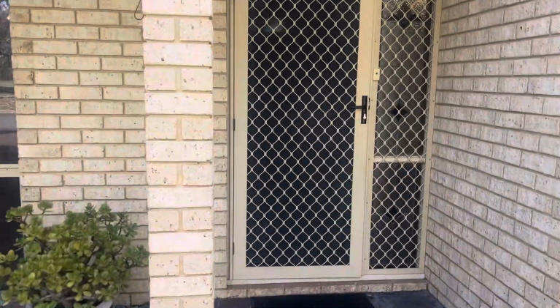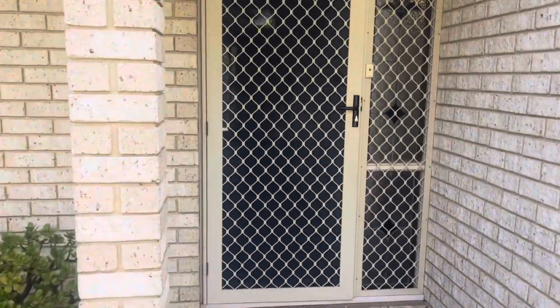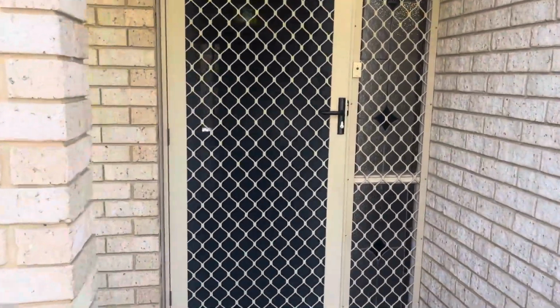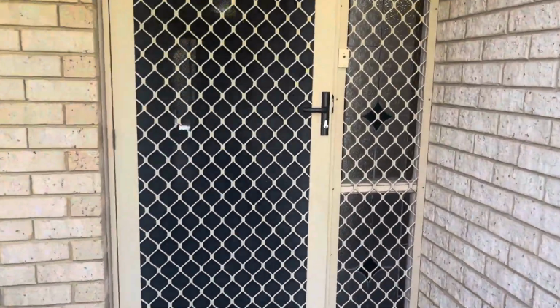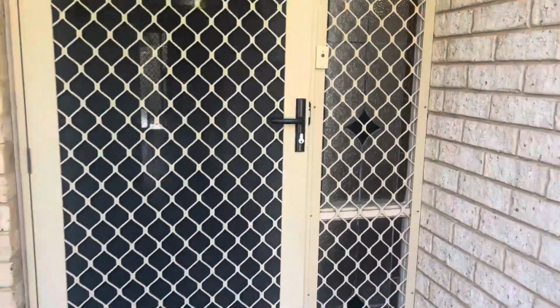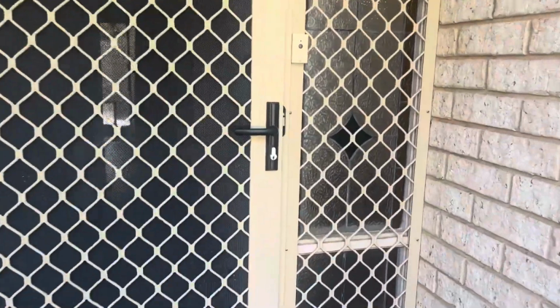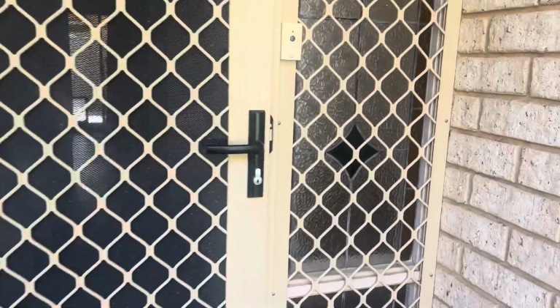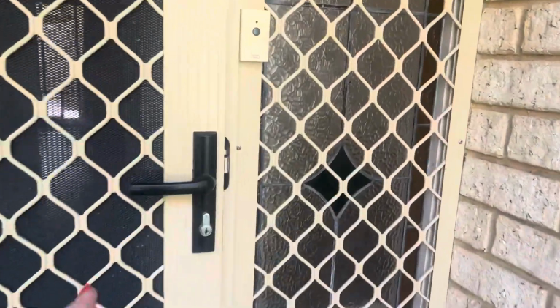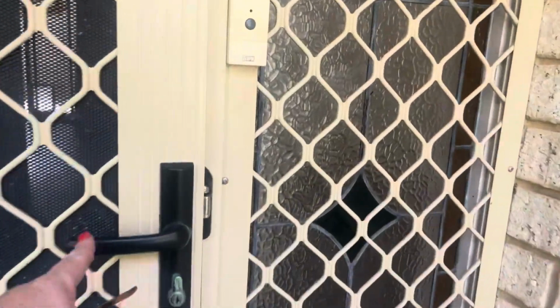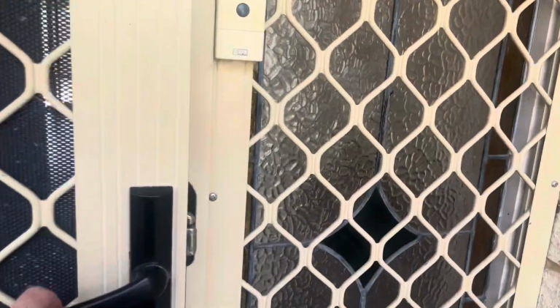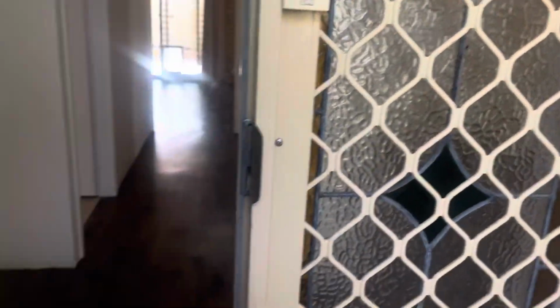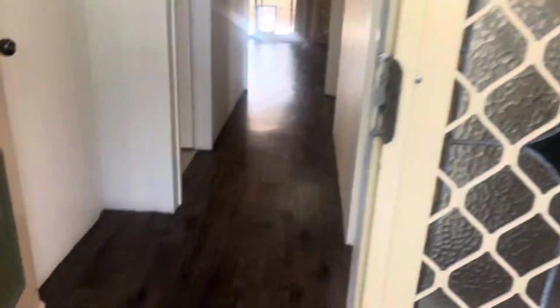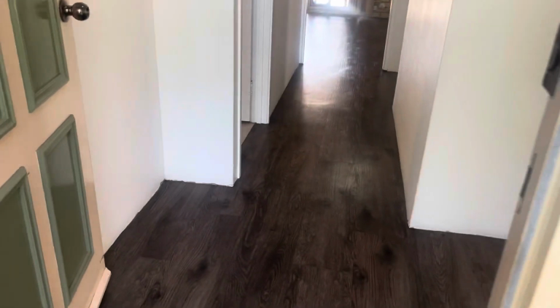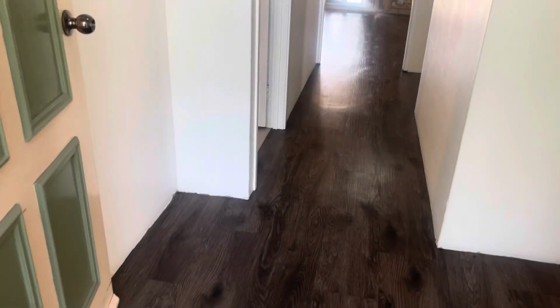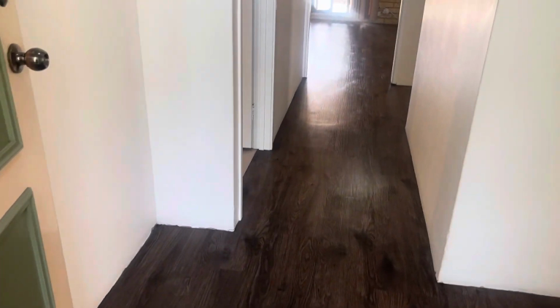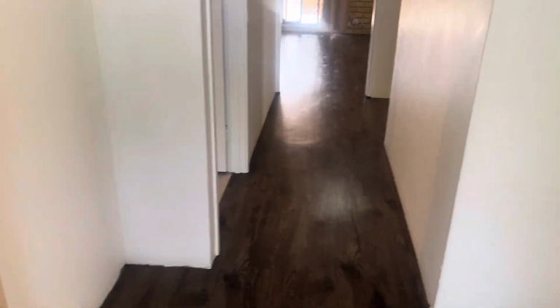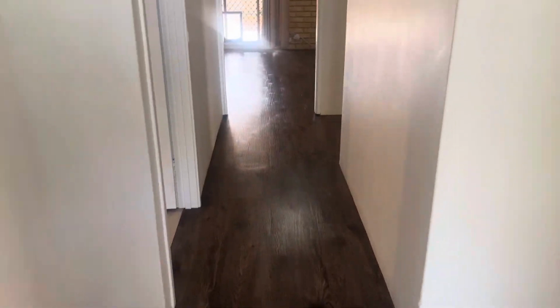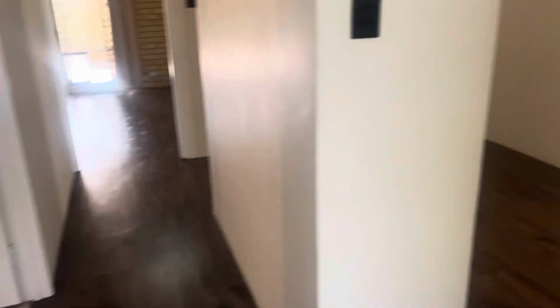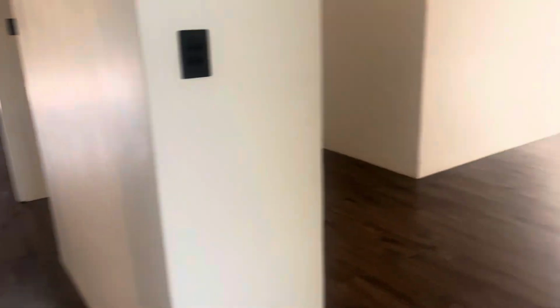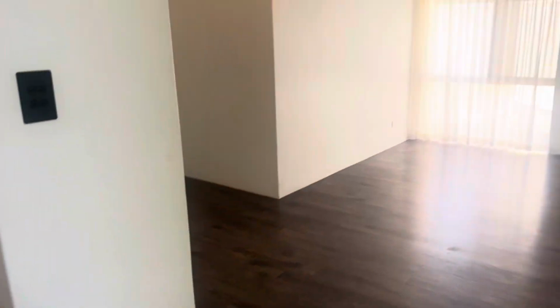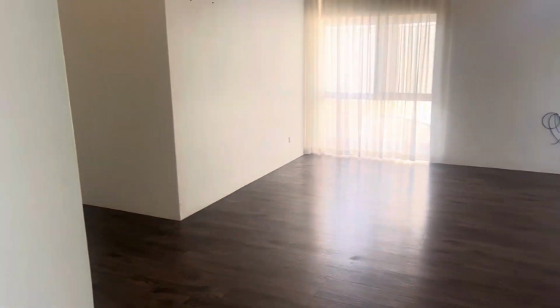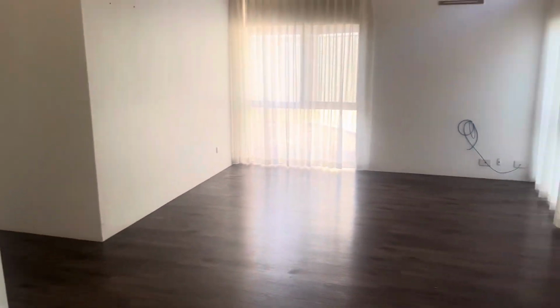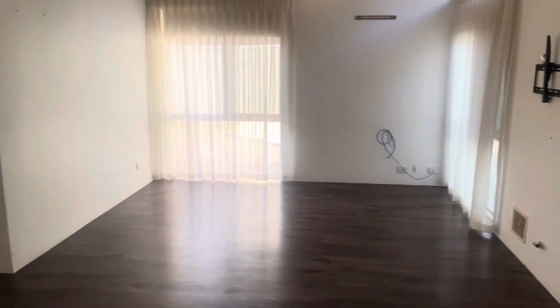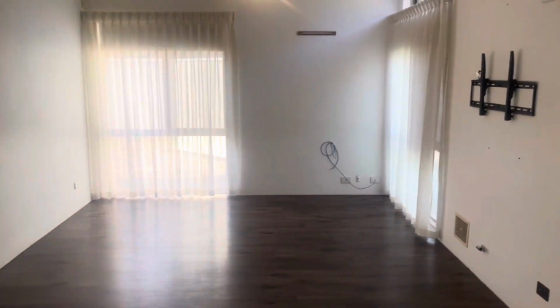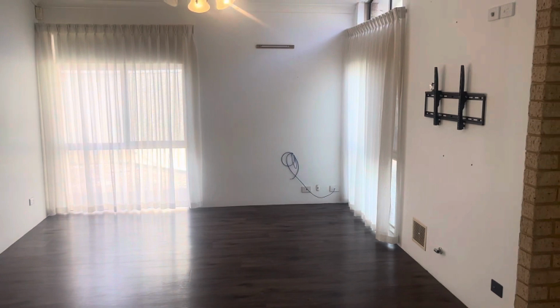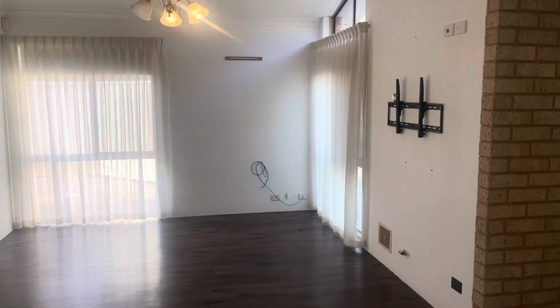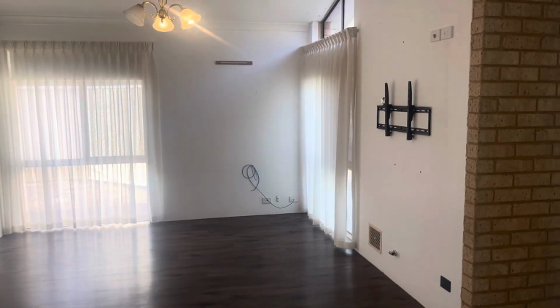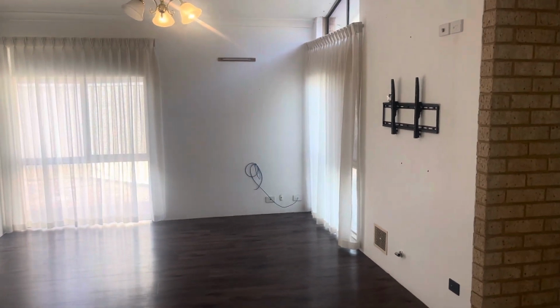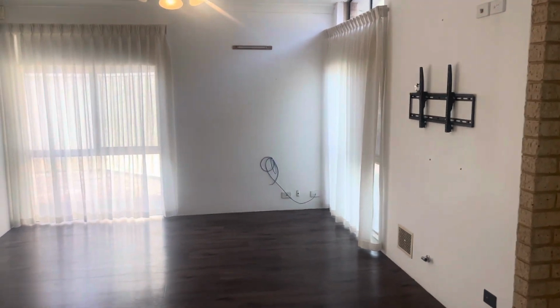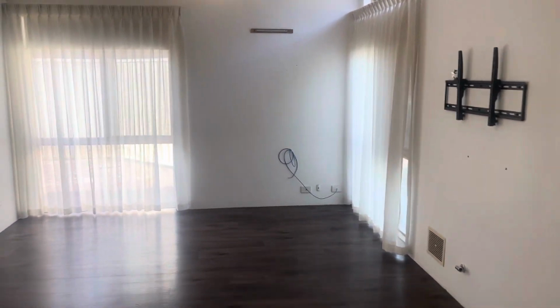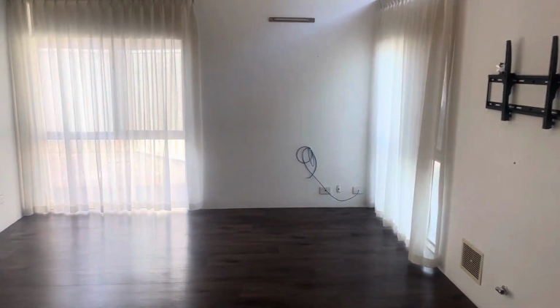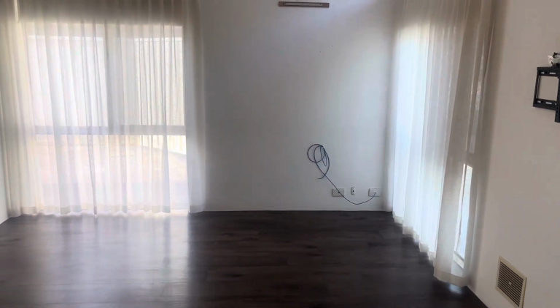This one is so neat and tidy with a lovely feel. There's modern wood-look flooring and a really good size lounge and dining area to the front.